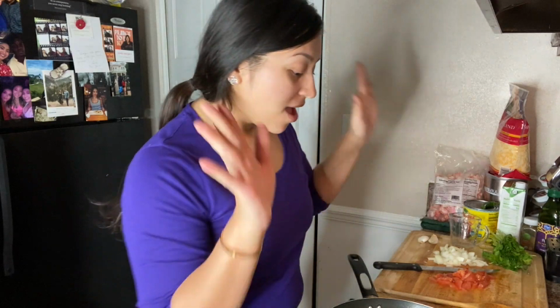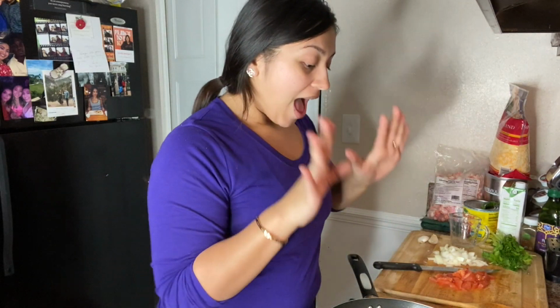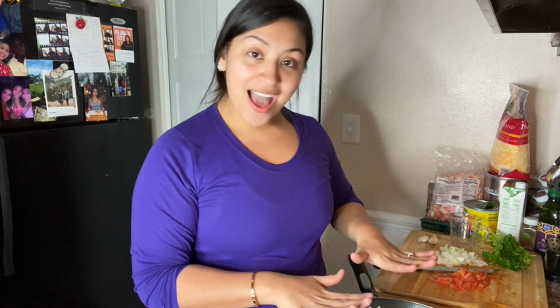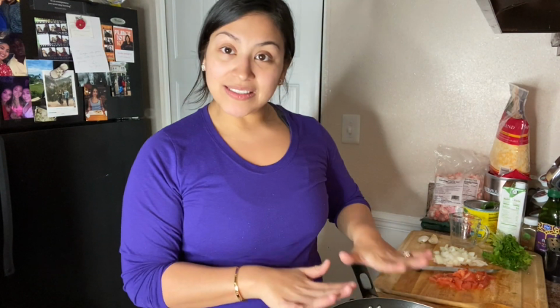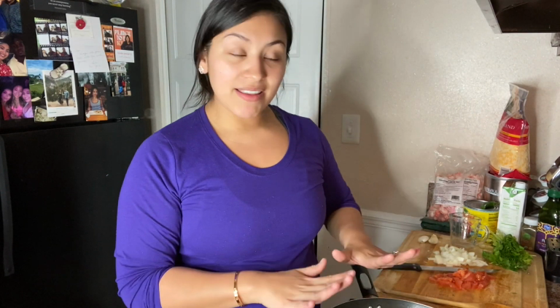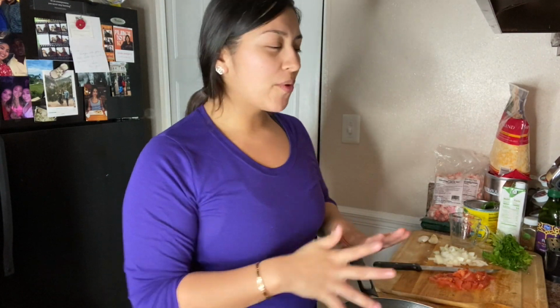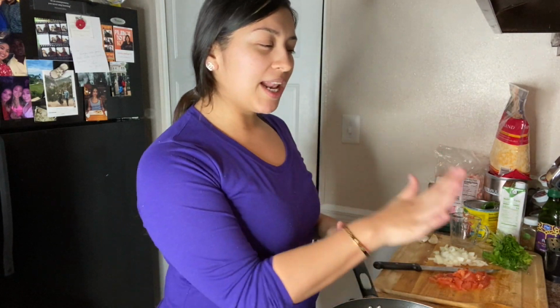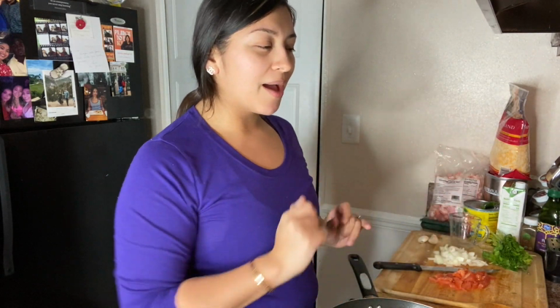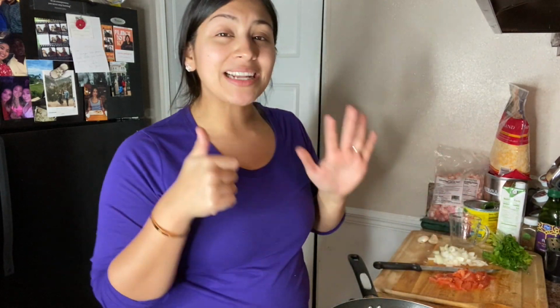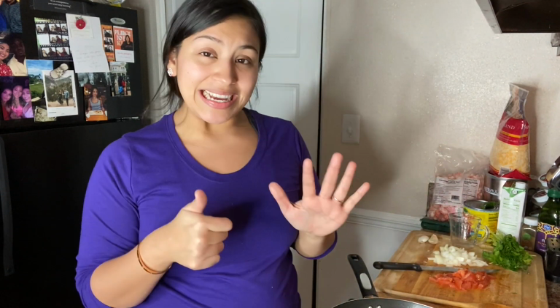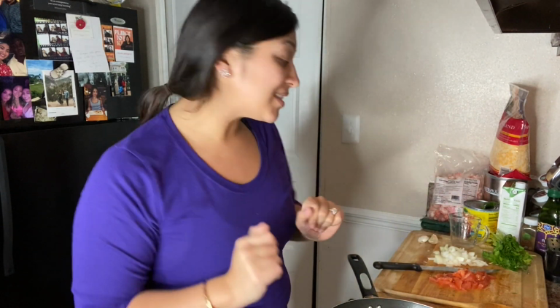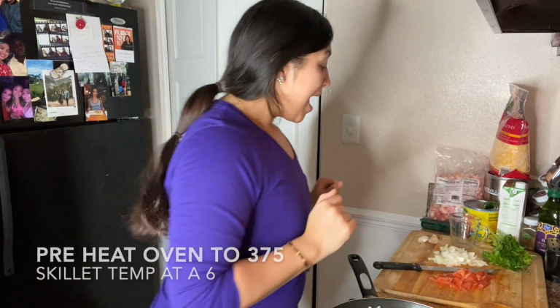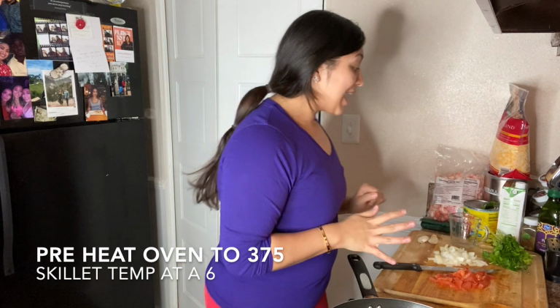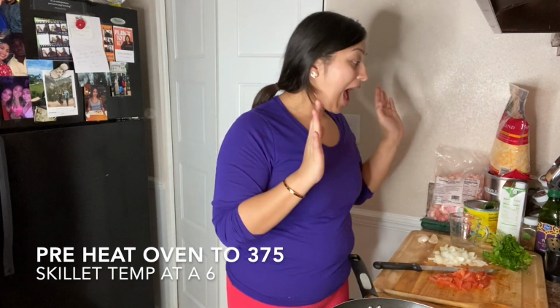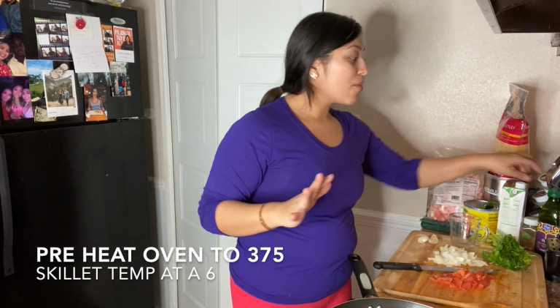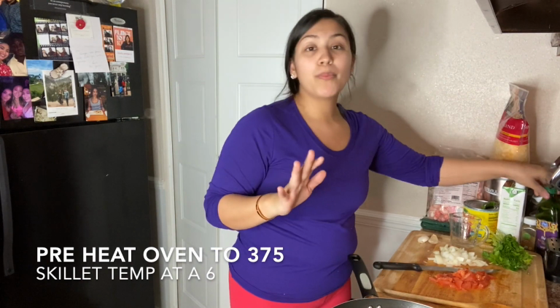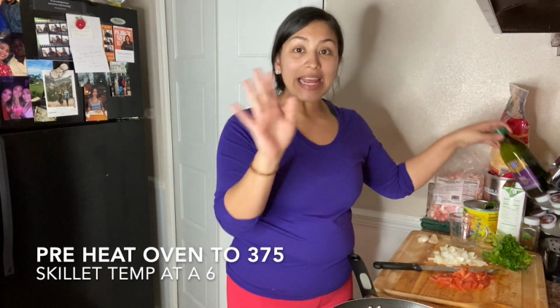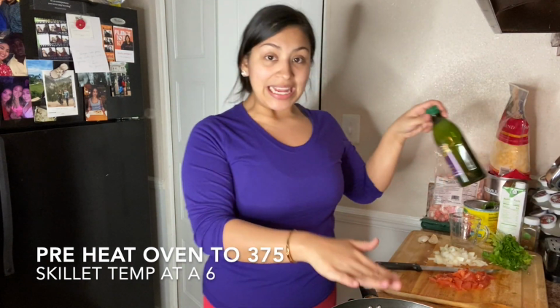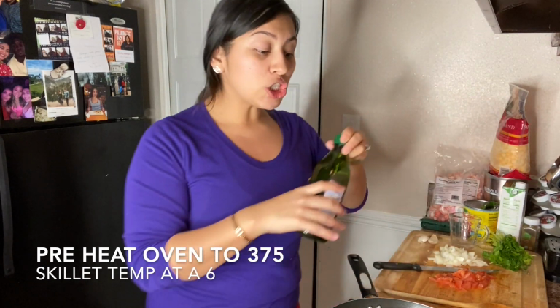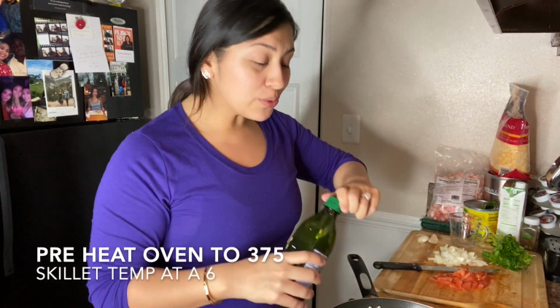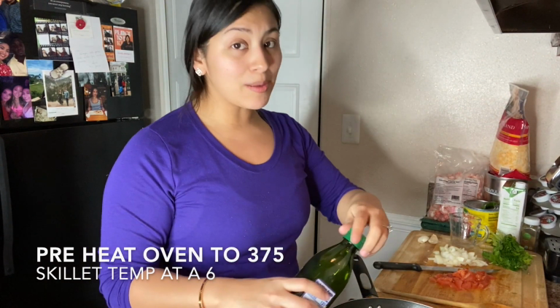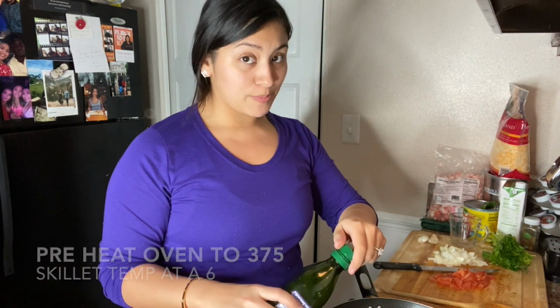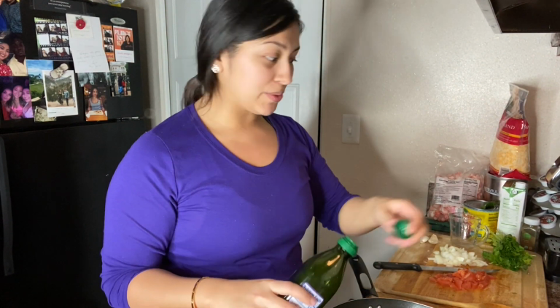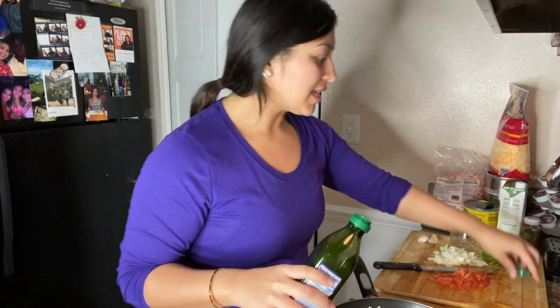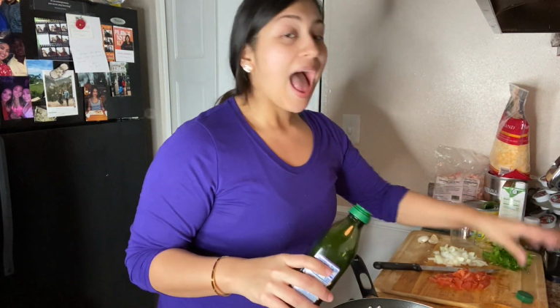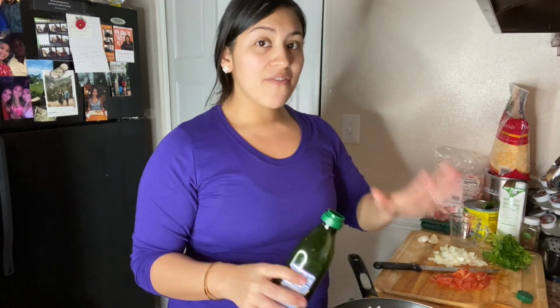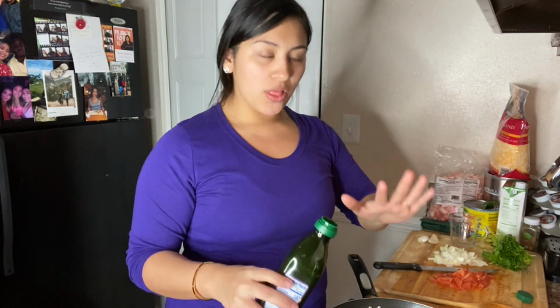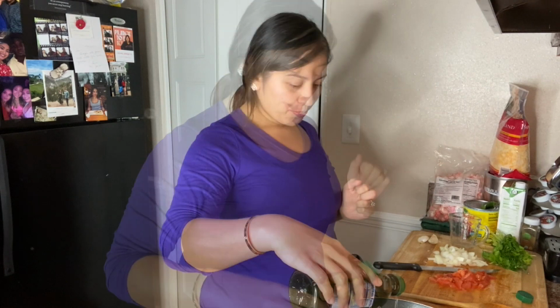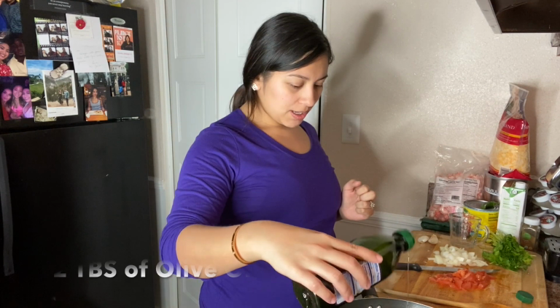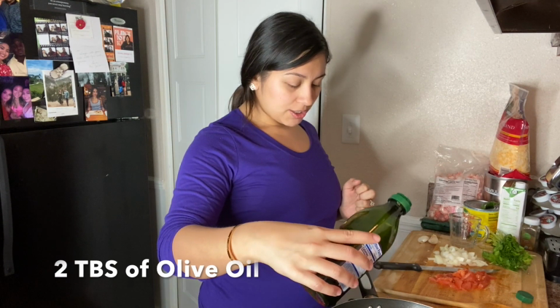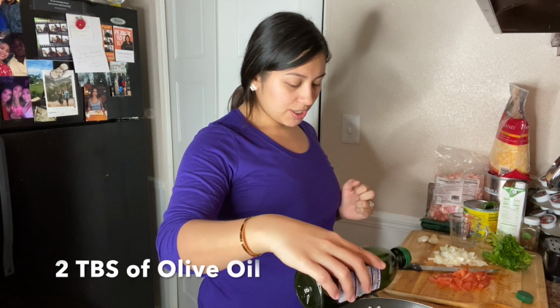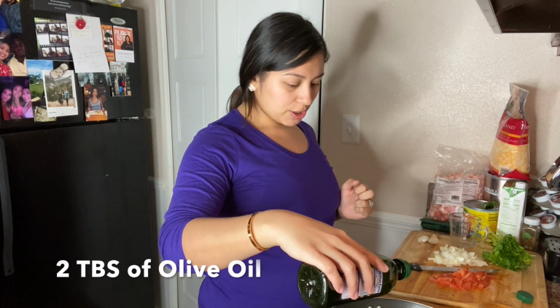I have the skillet going at a six and I will put in two tablespoons of olive oil. So two tablespoons.